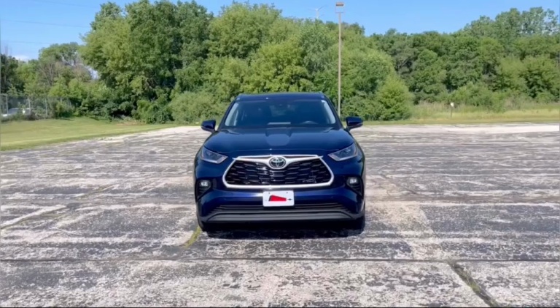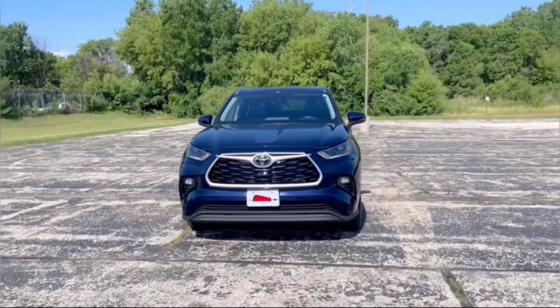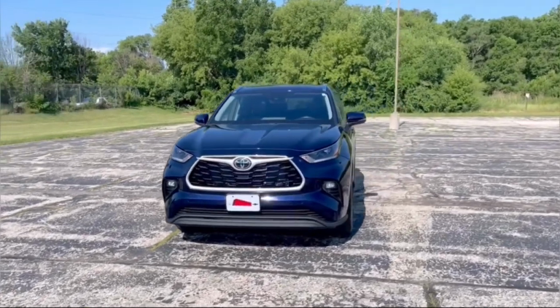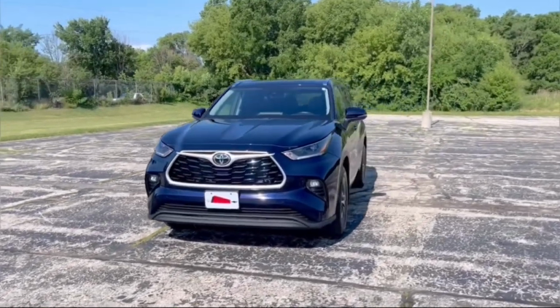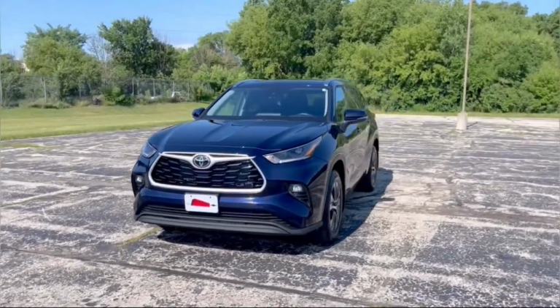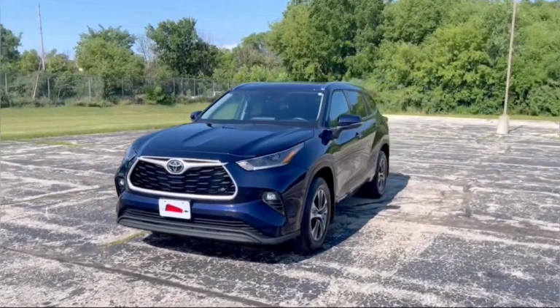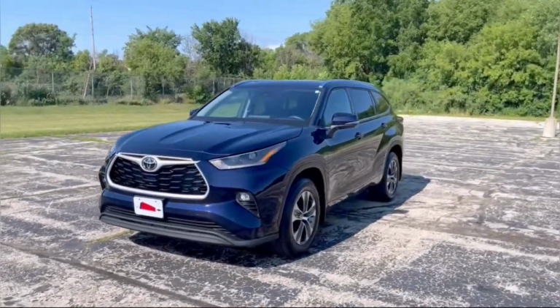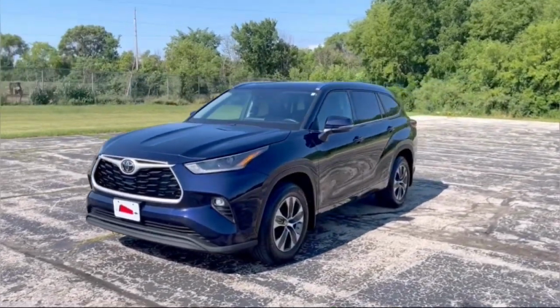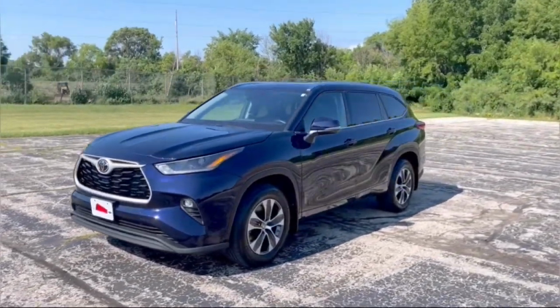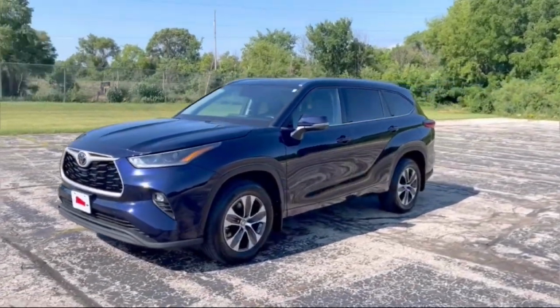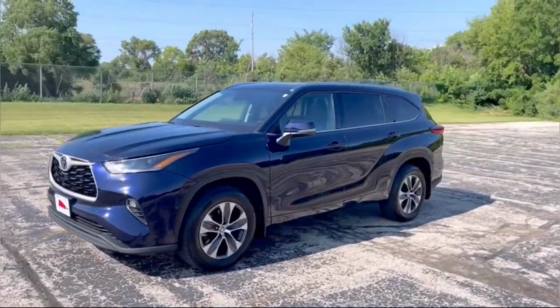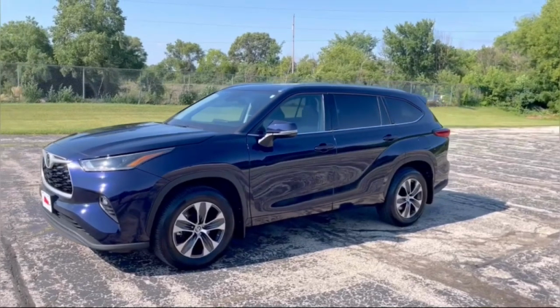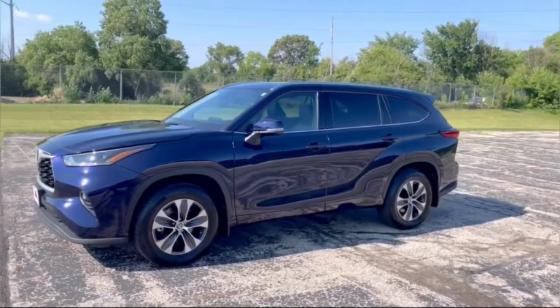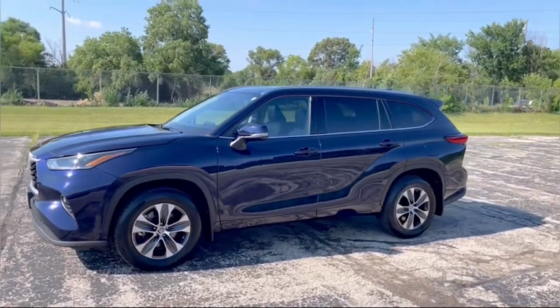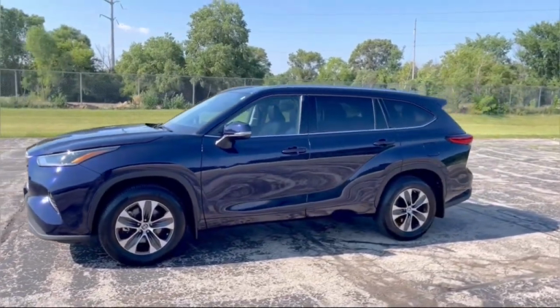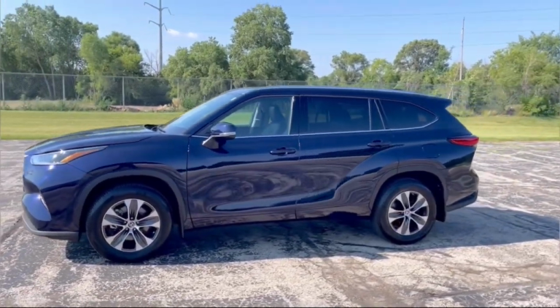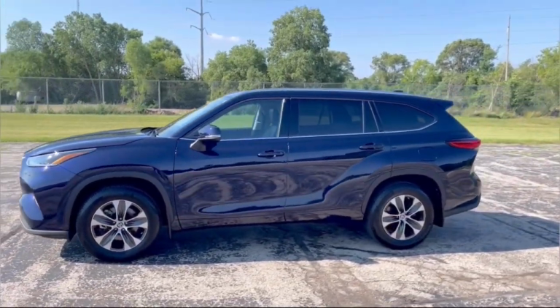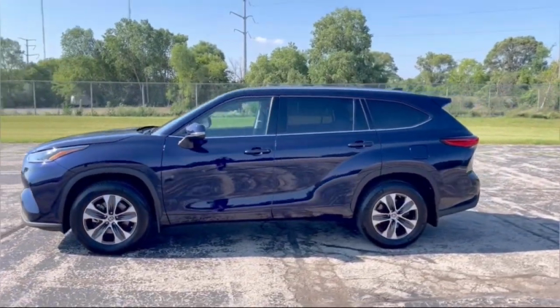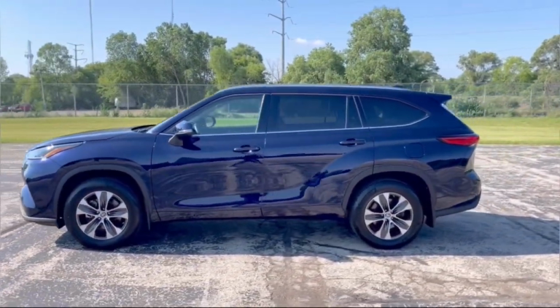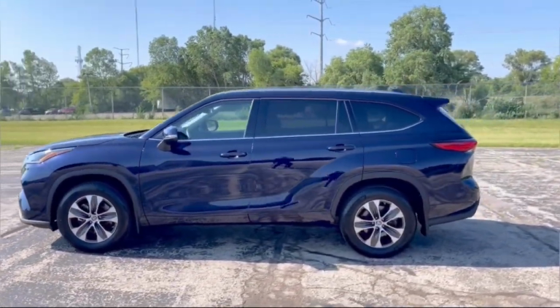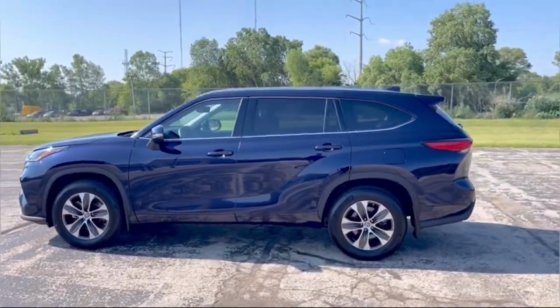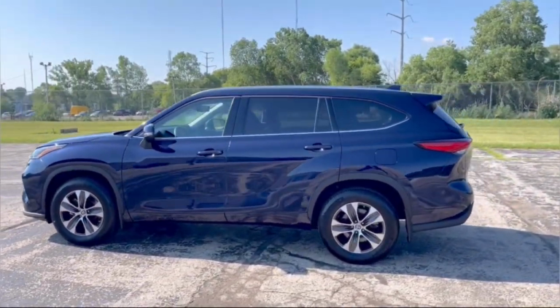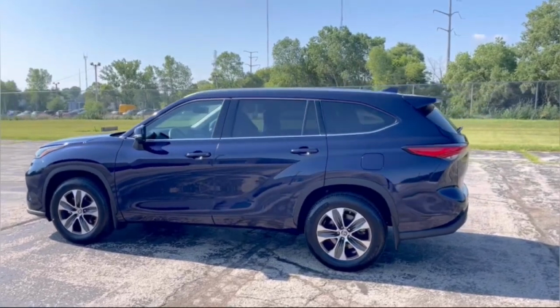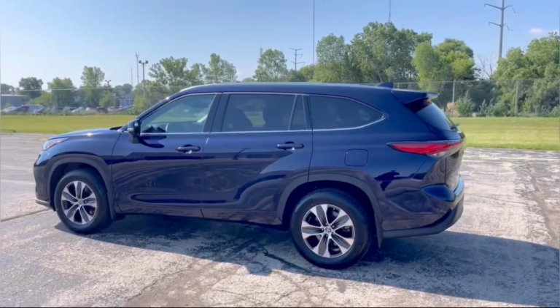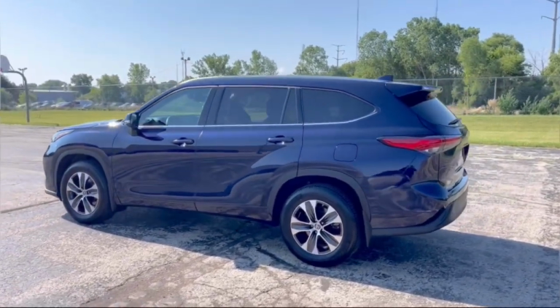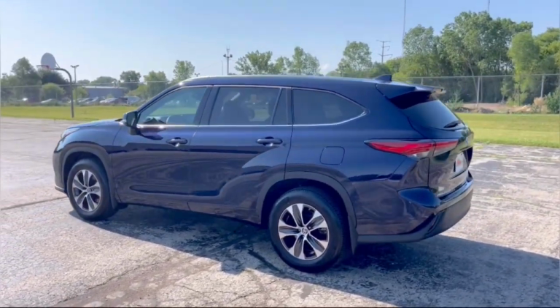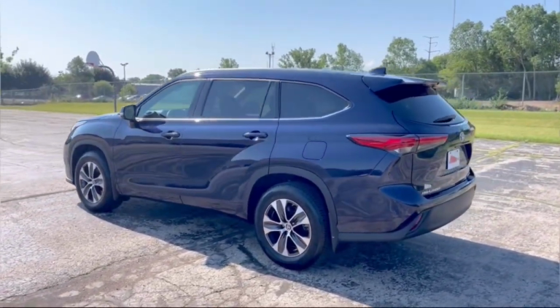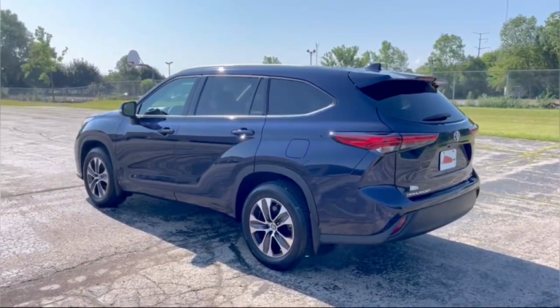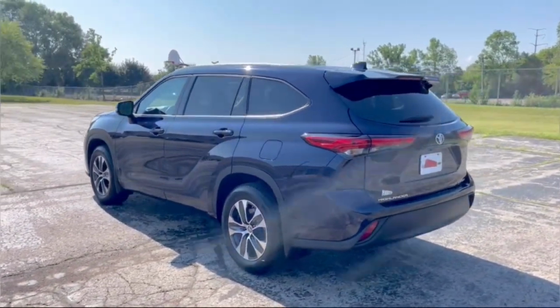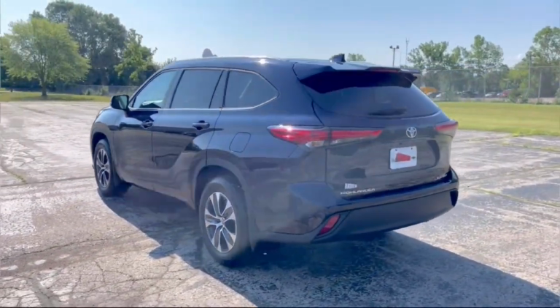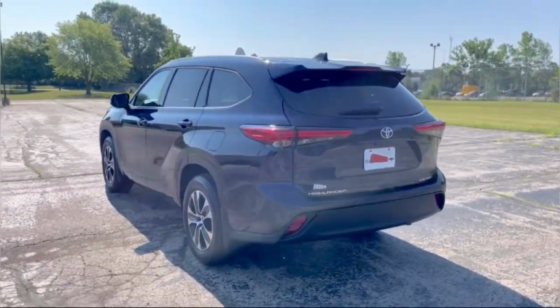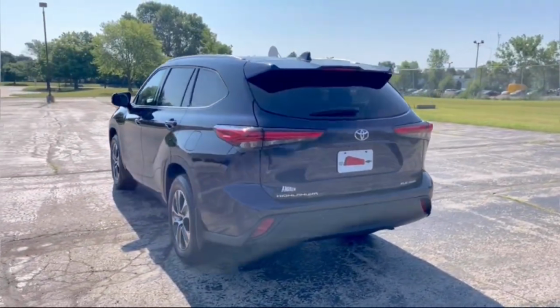Get a feel for the 2021 Toyota Highlander. With less than 25,000 miles on the odometer, this vehicle provides excellent value. This smooth-riding, solidly-built Highlander is ready to meet your family's needs.